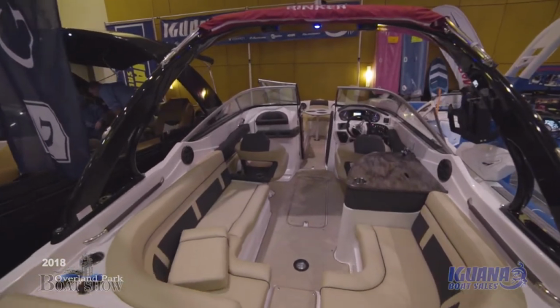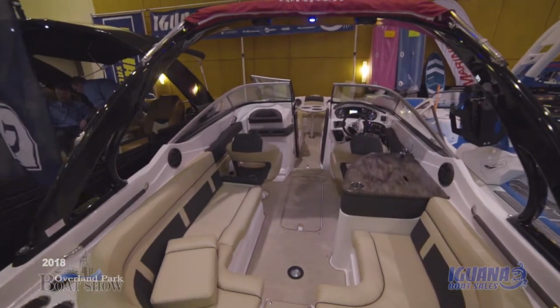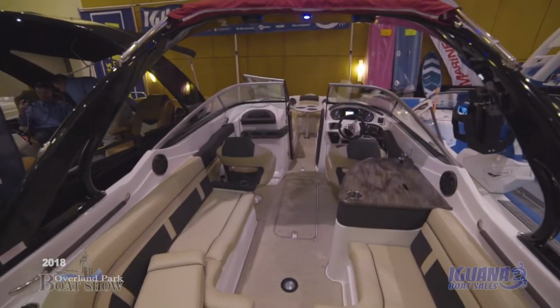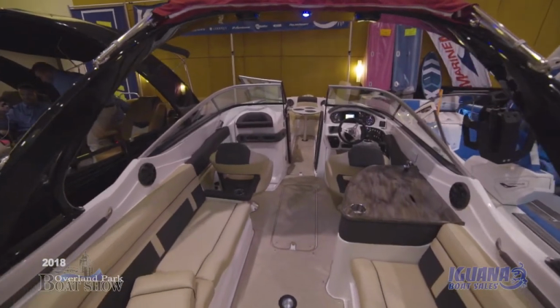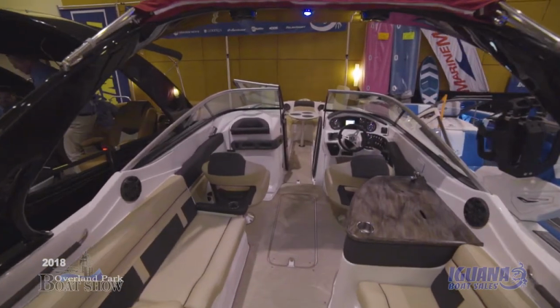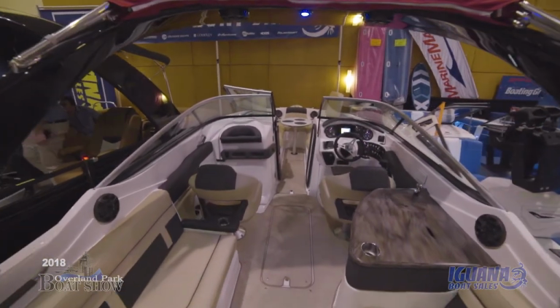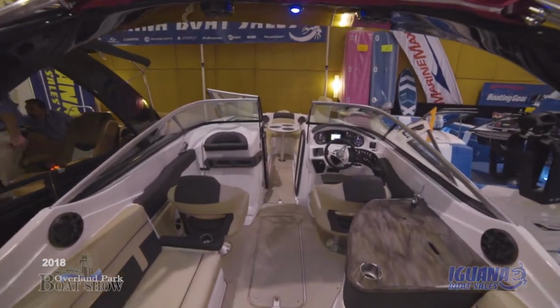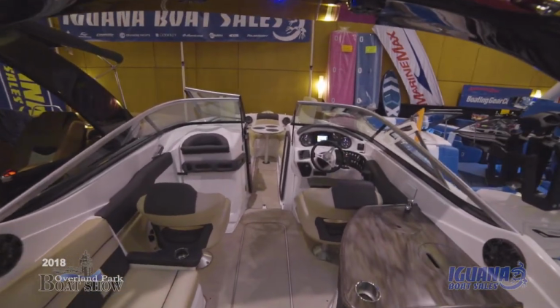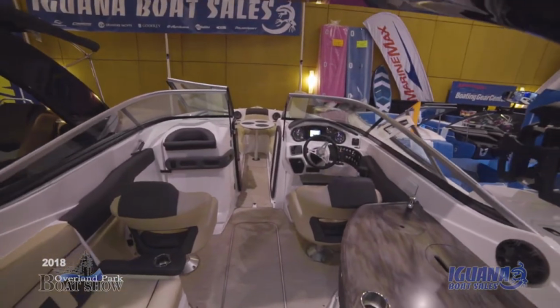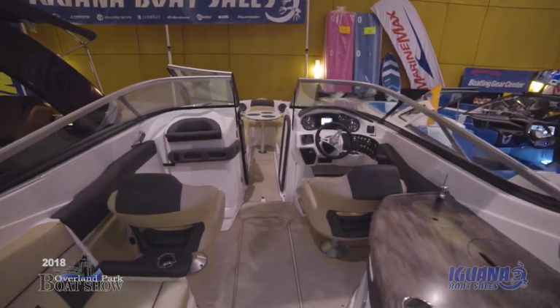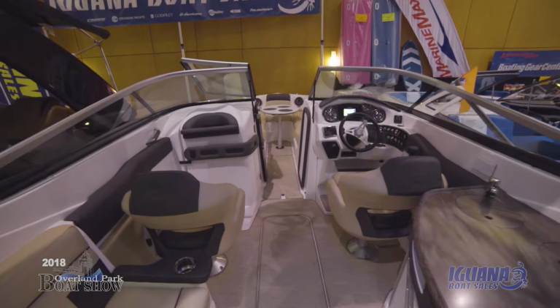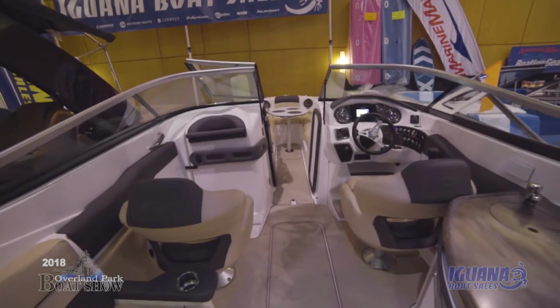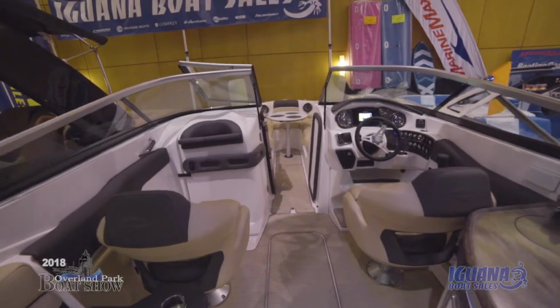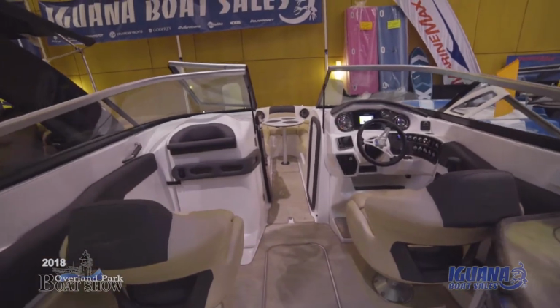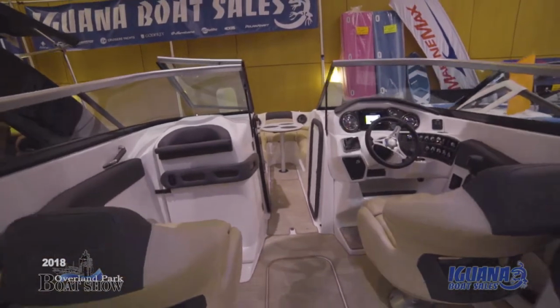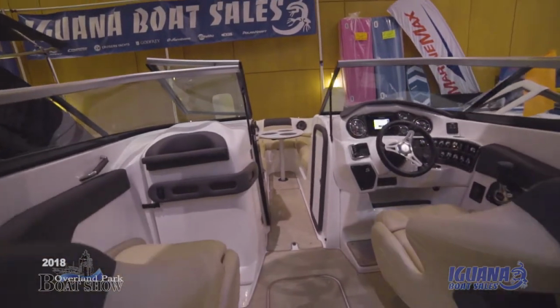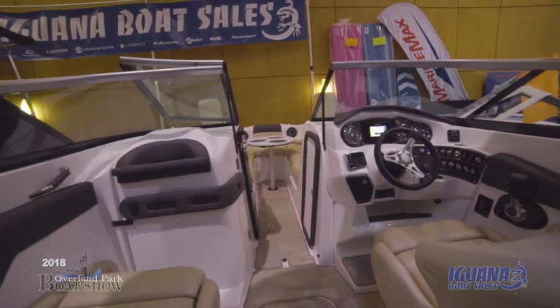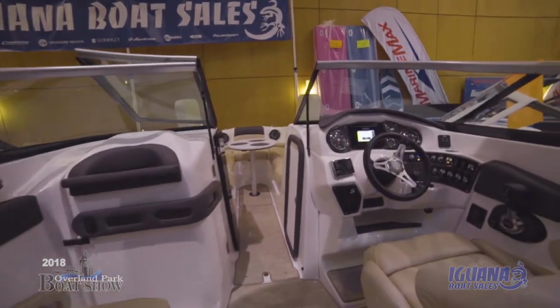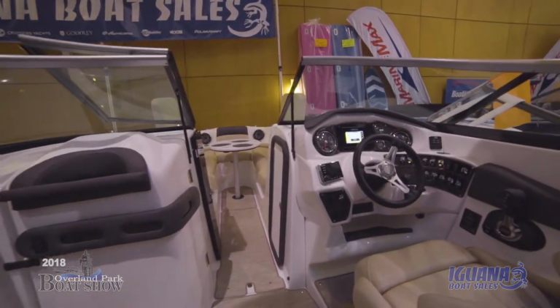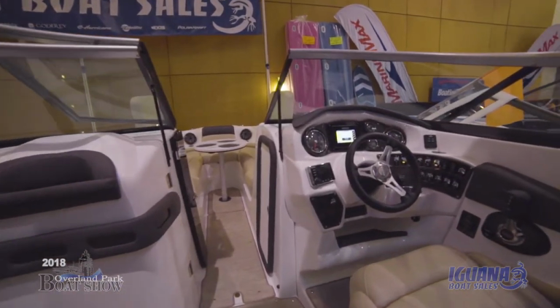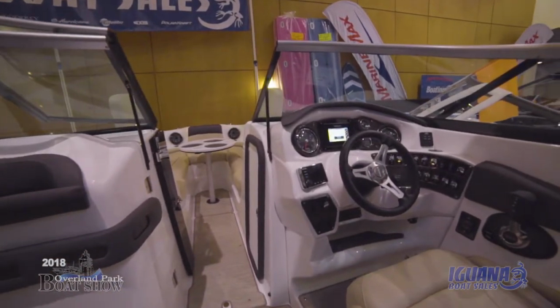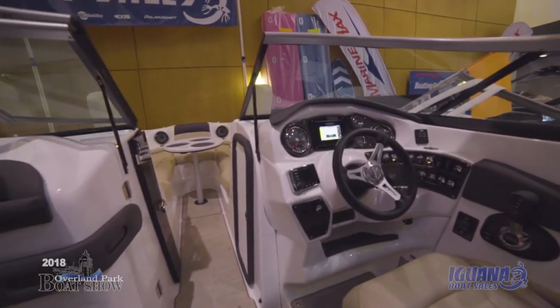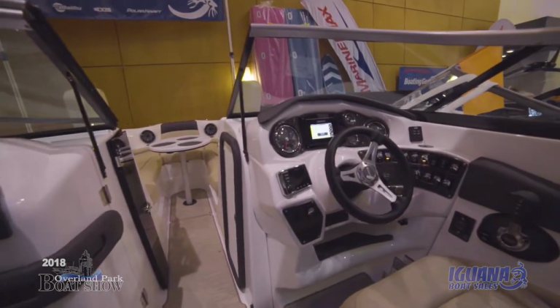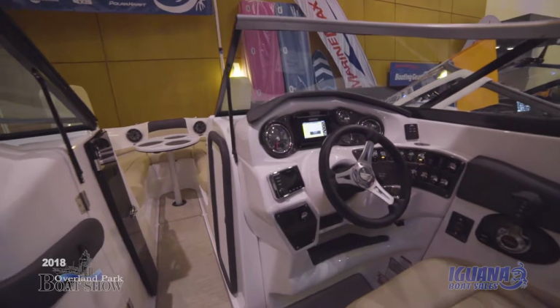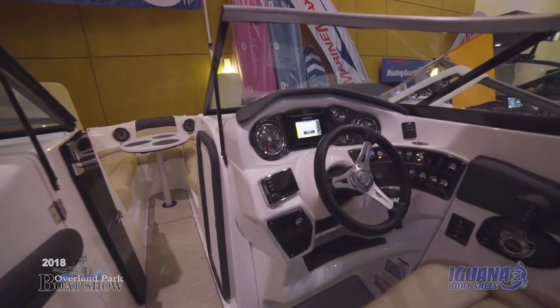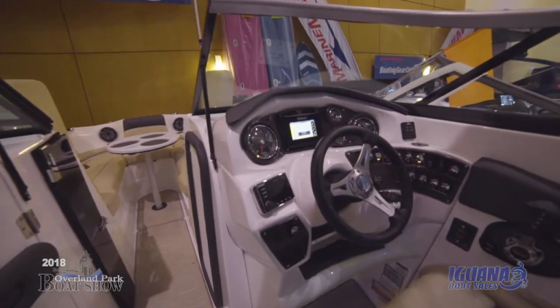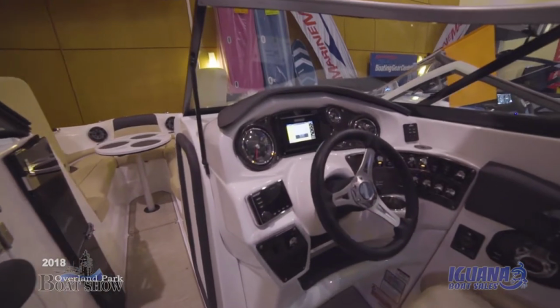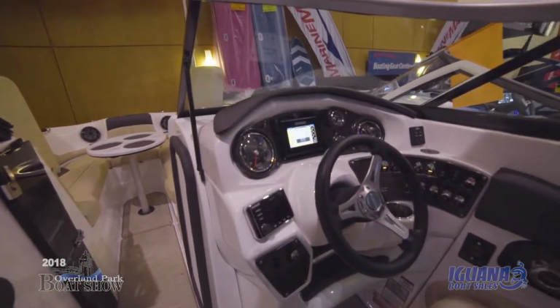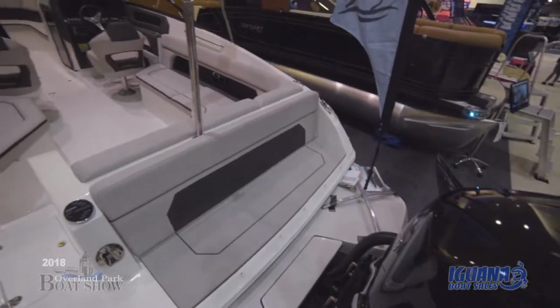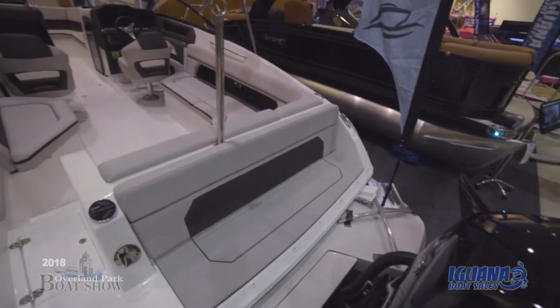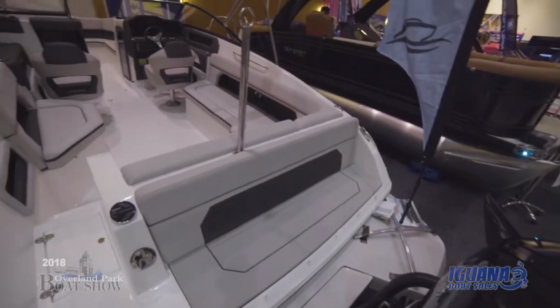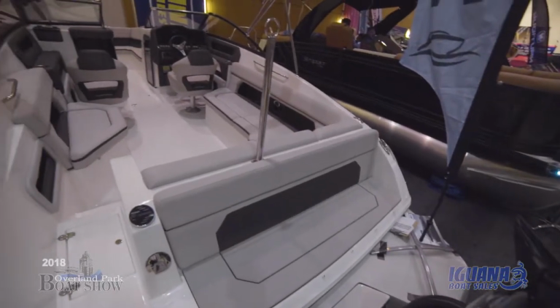We've got two new service centers — one at the old Naughty Marine at the 12 mile marker, and one at Lodge of Four Seasons at the 14 mile marker. We also have three other marinas on the water where you can take your boat in. We're one of the most commercially invested companies now at Lake of the Ozarks and very accessible.